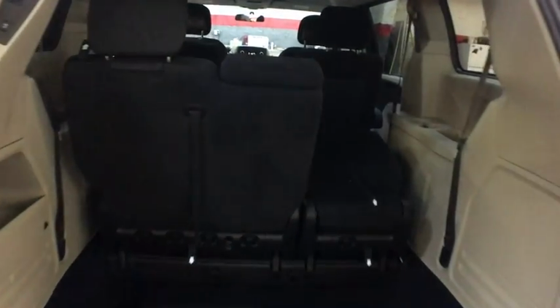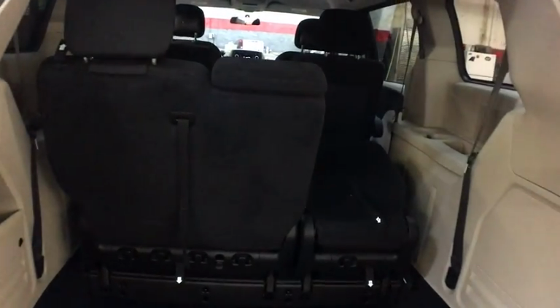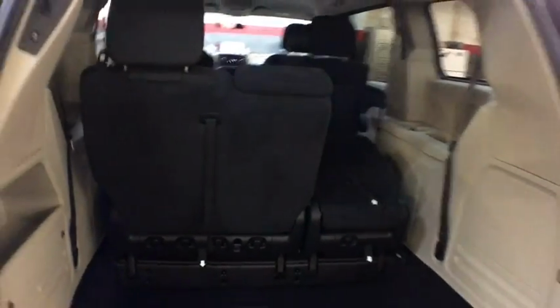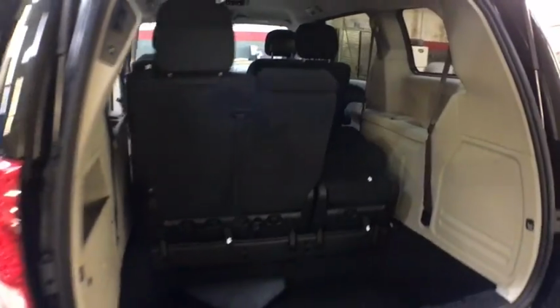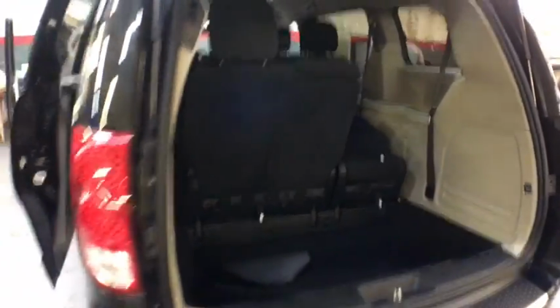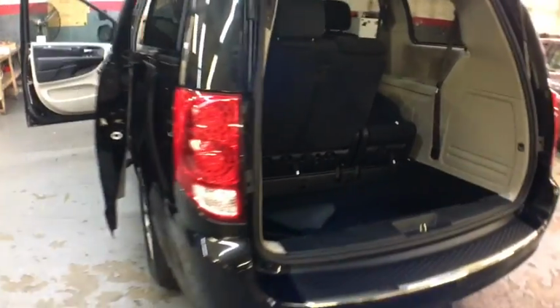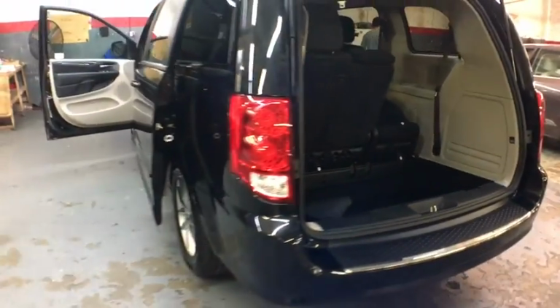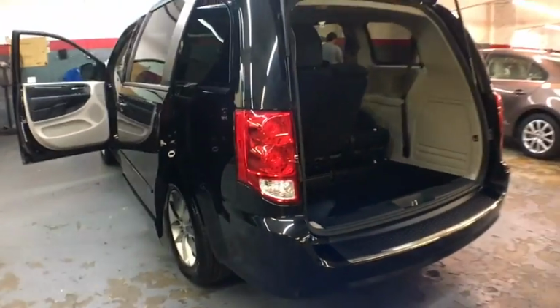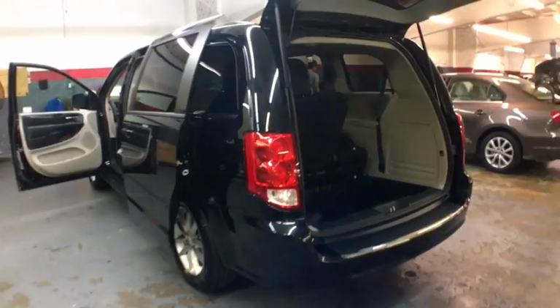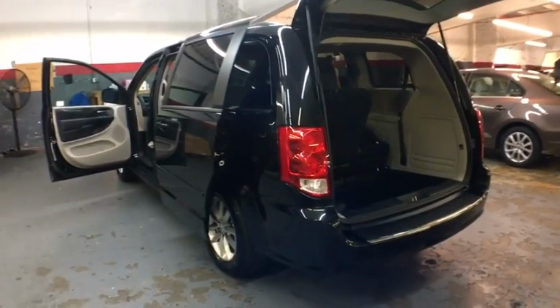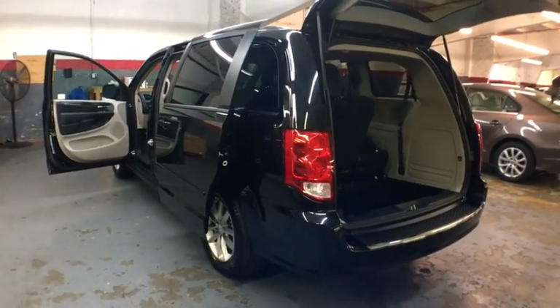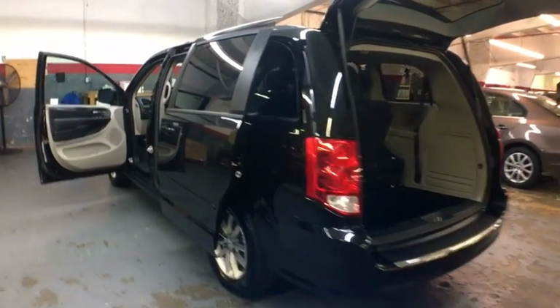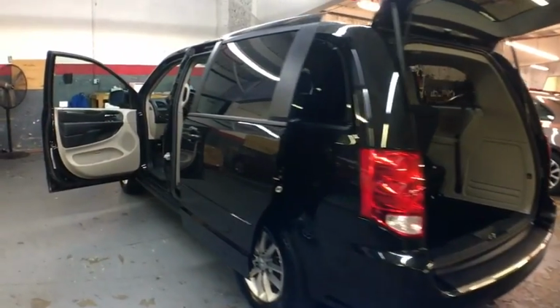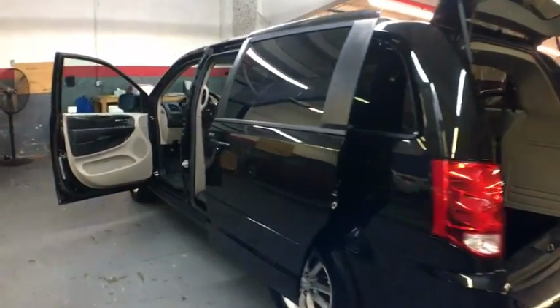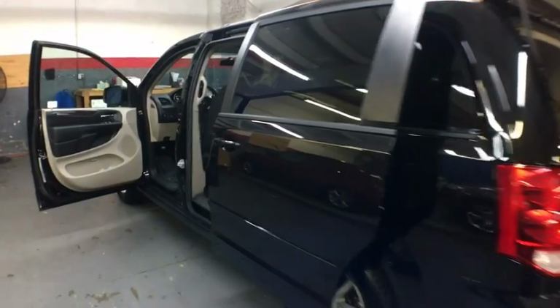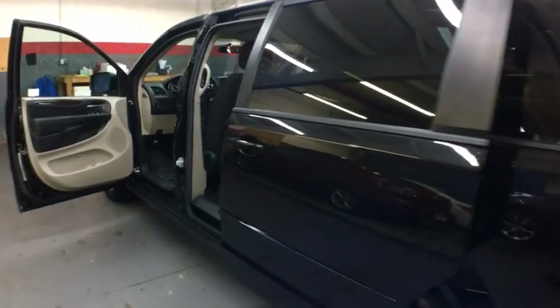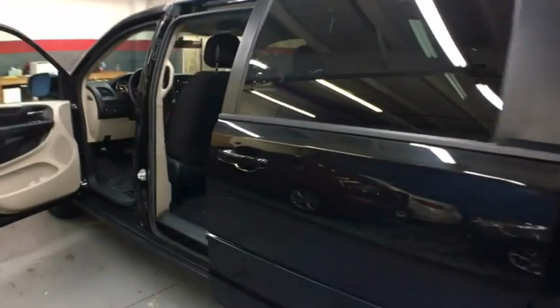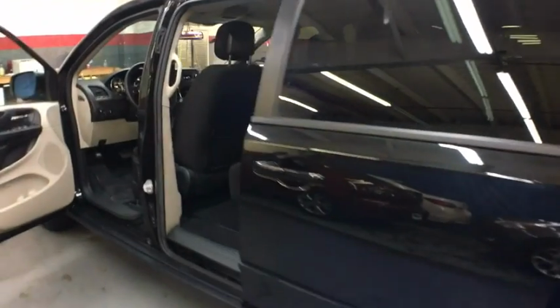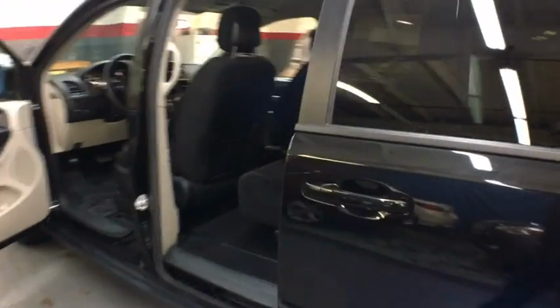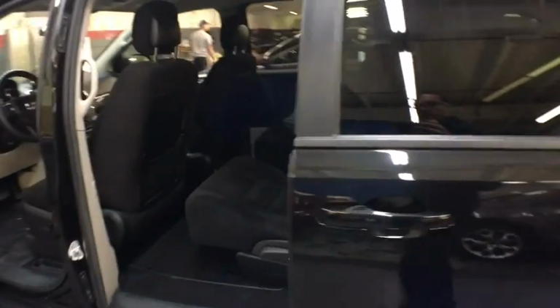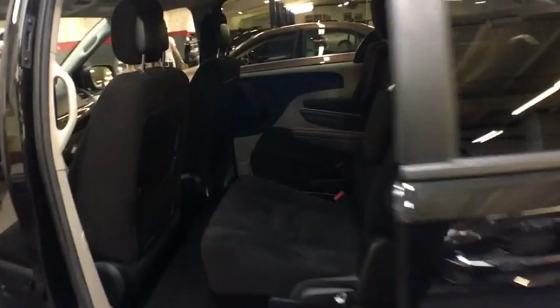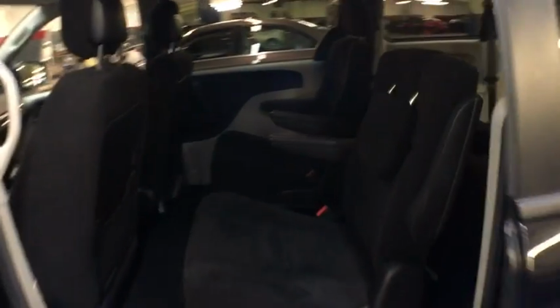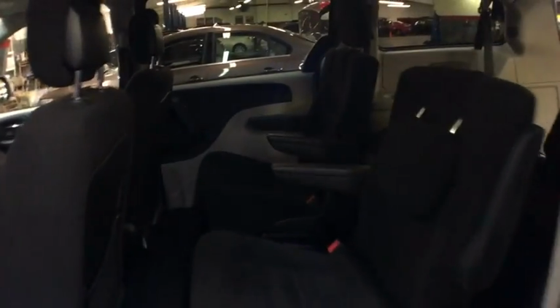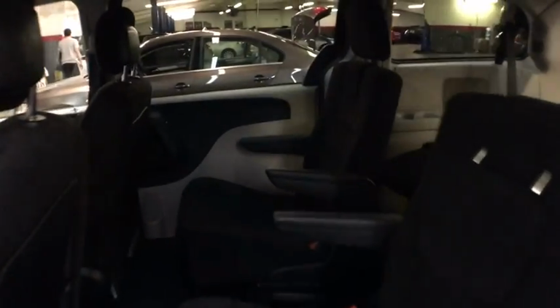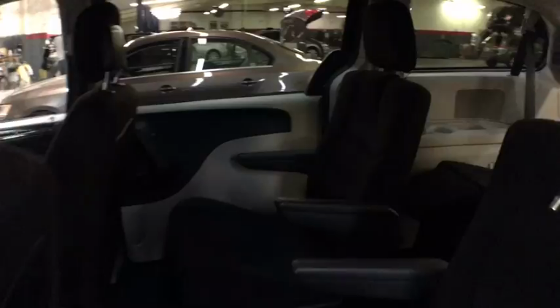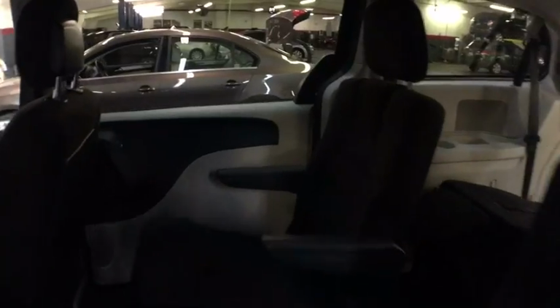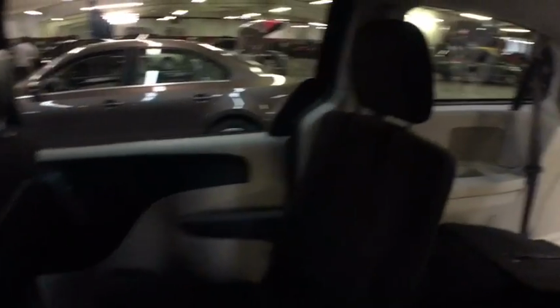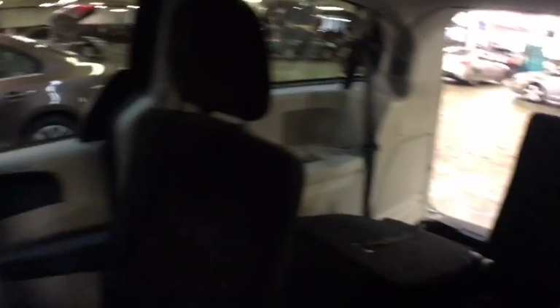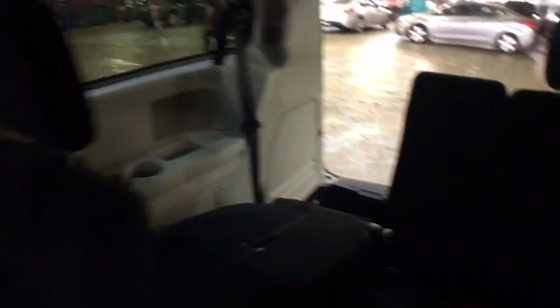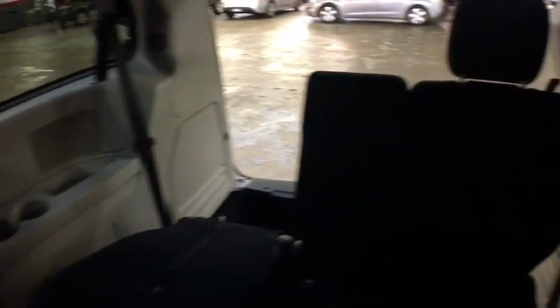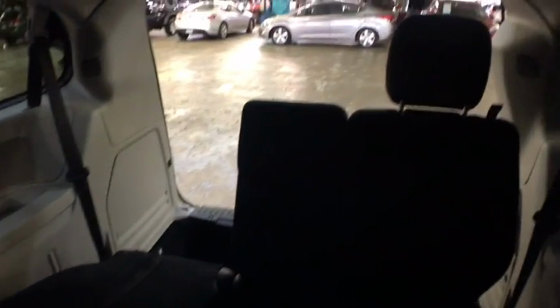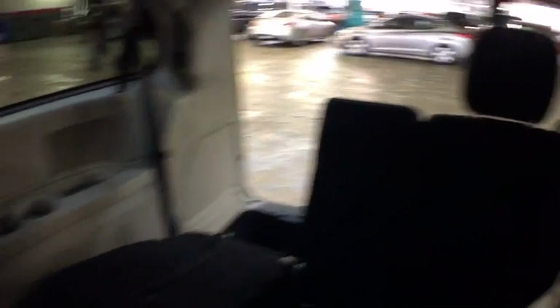This vehicle has less than 45,000 miles. Here are some of this vehicle's great options: keyless entry, front wheel drive, electronic stability control, trip computer, tachometer, day and night rear view mirror, outside temperature gauge.